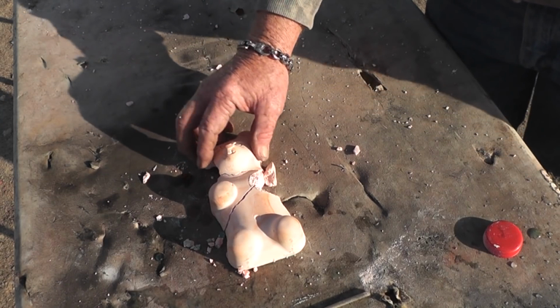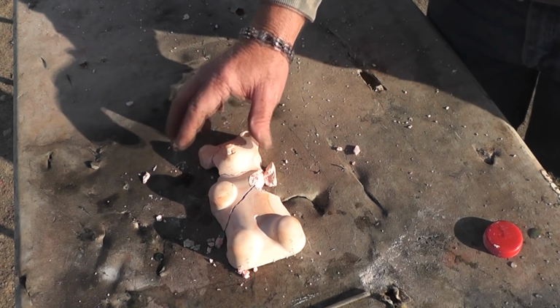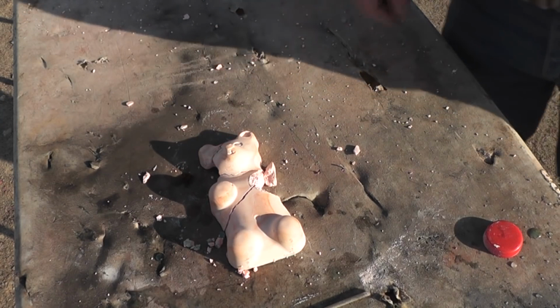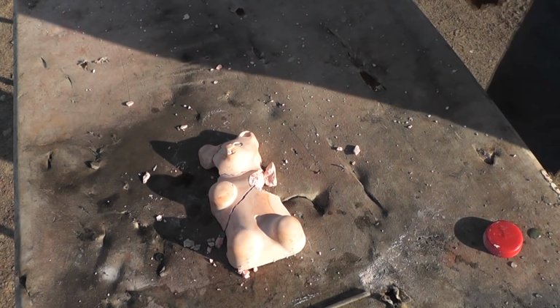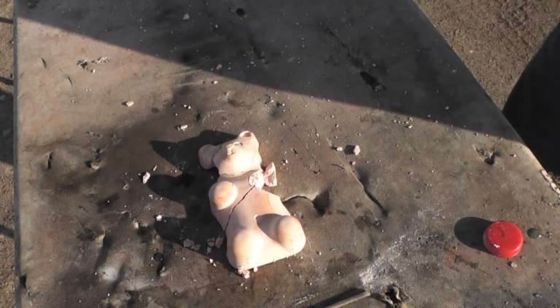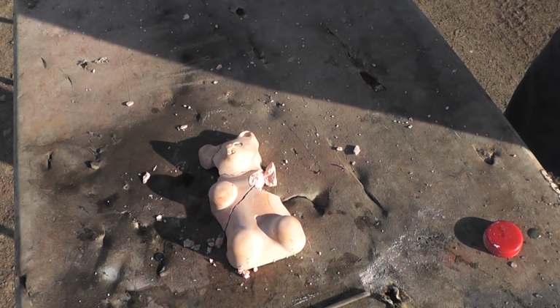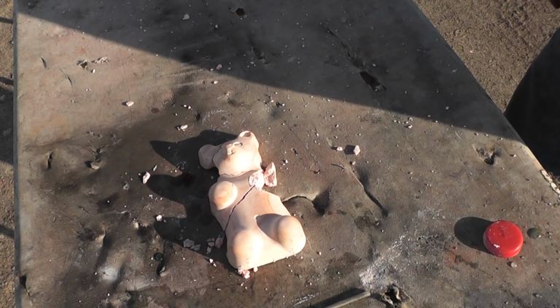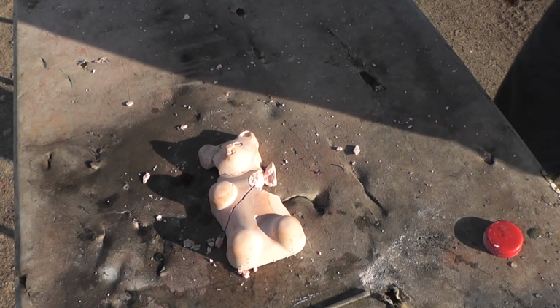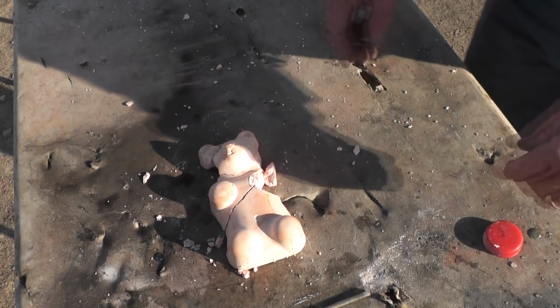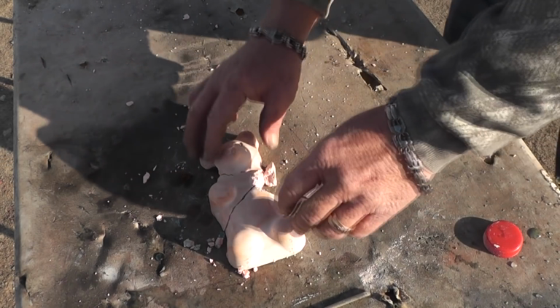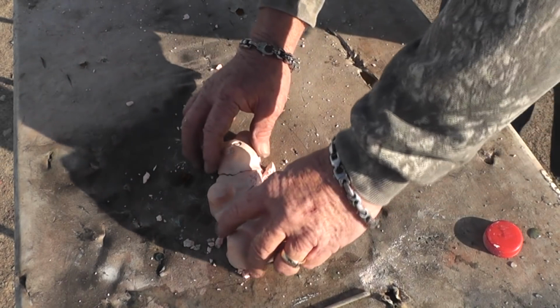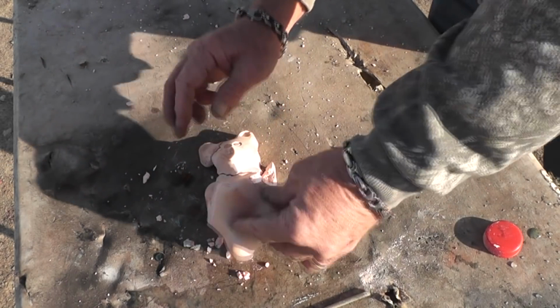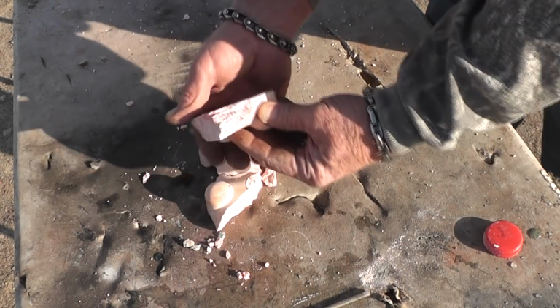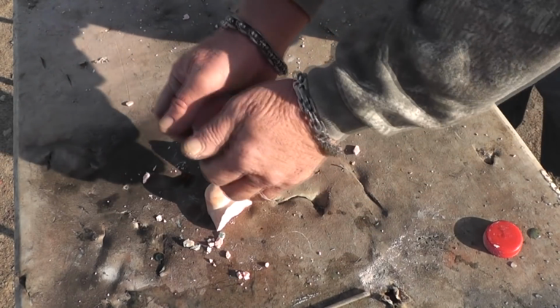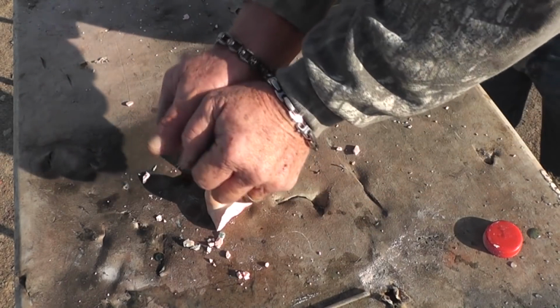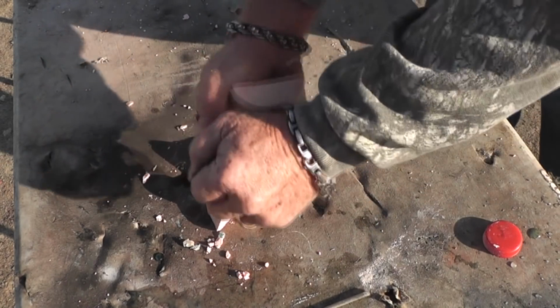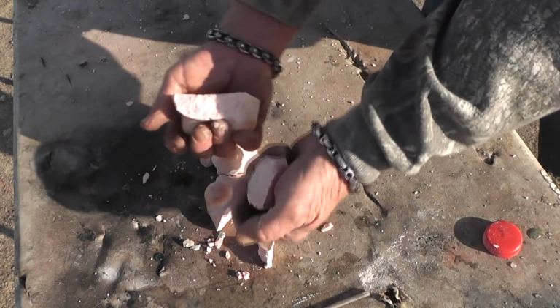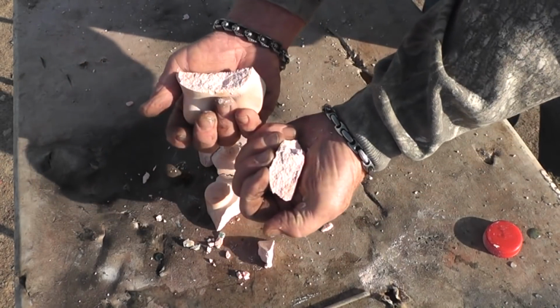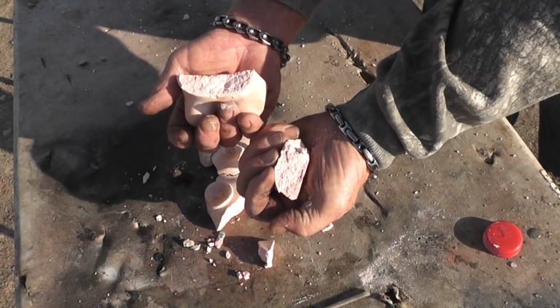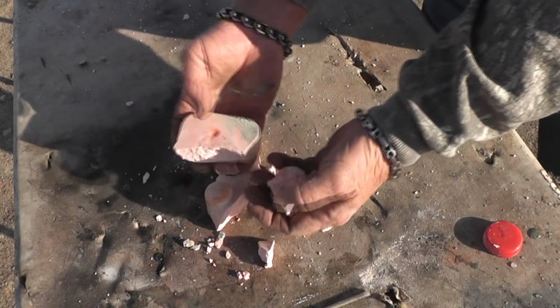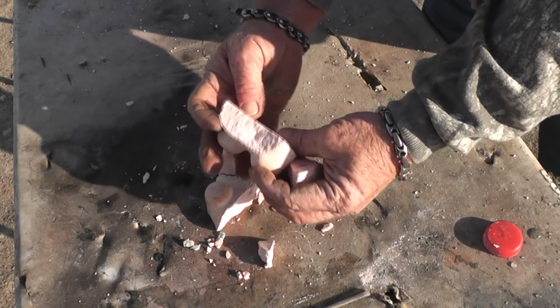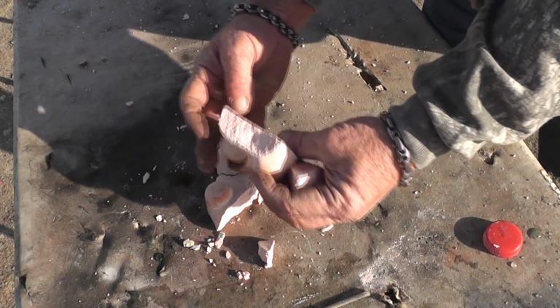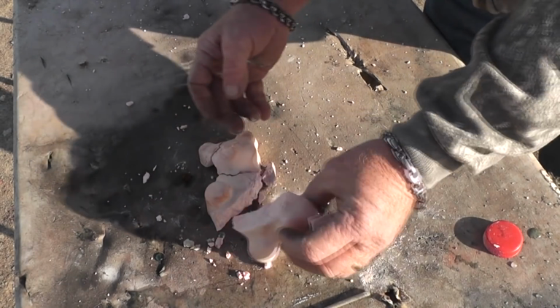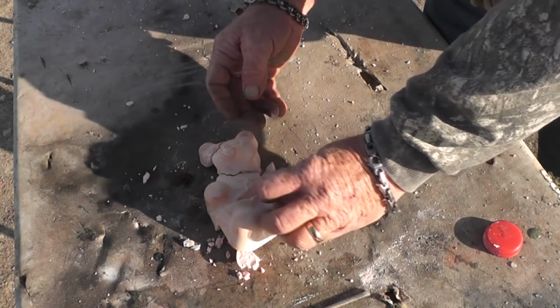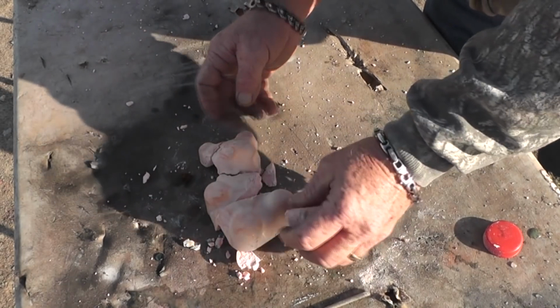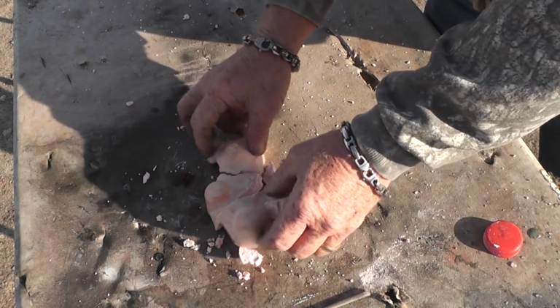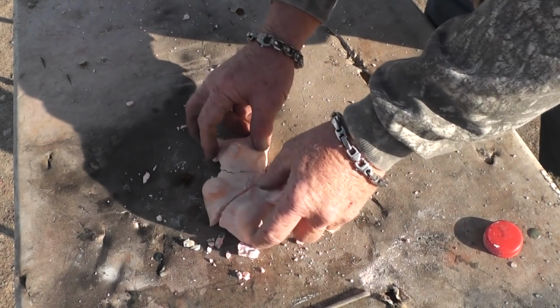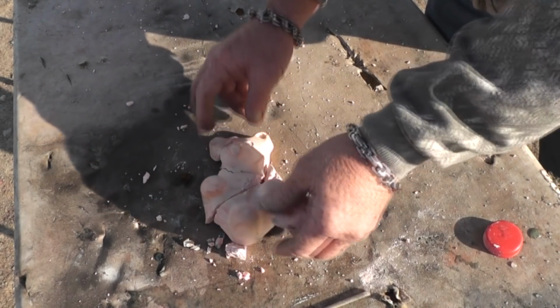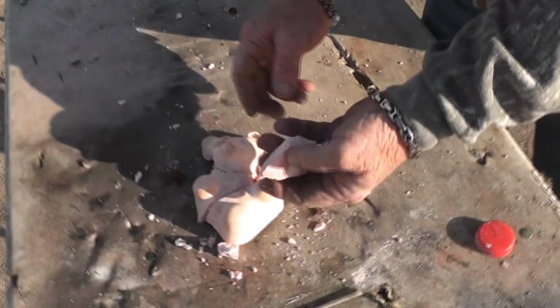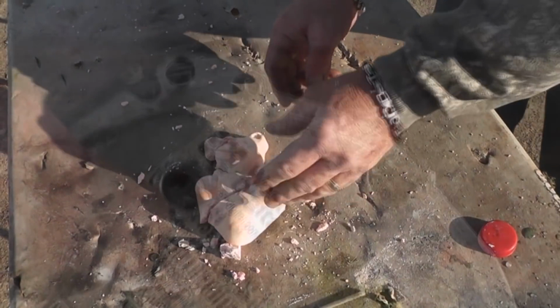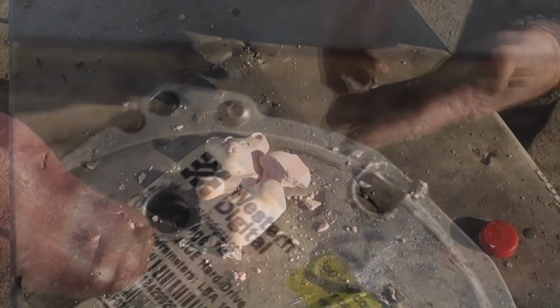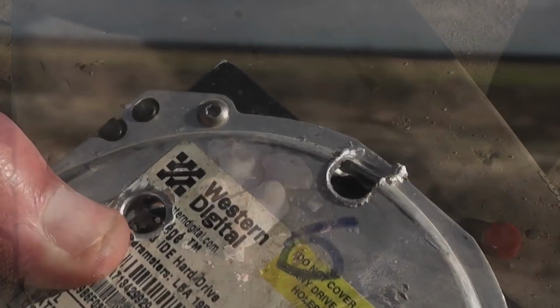It's not as resilient as a gummy bear. That's a good target though — that looked good. If we hit it with a slug or something, there'd be just nothing left.